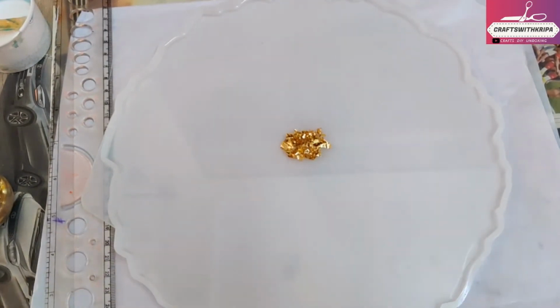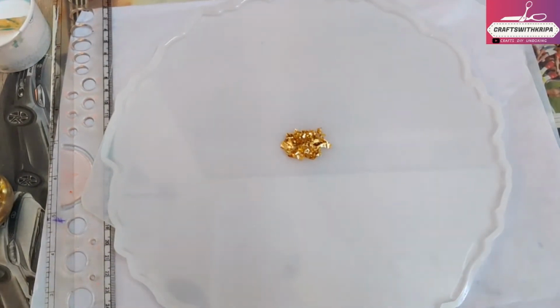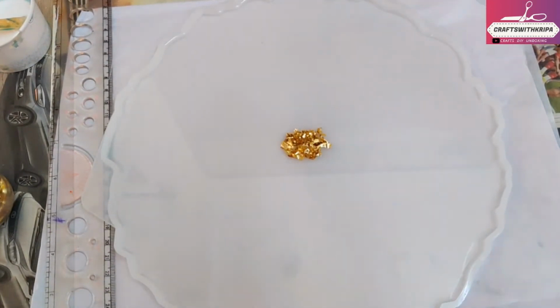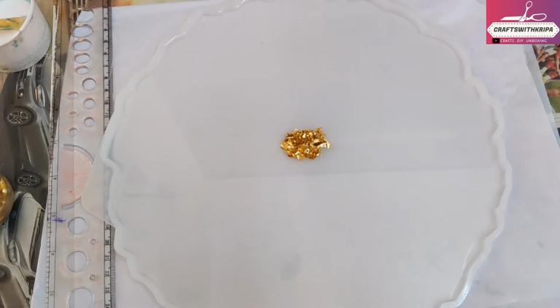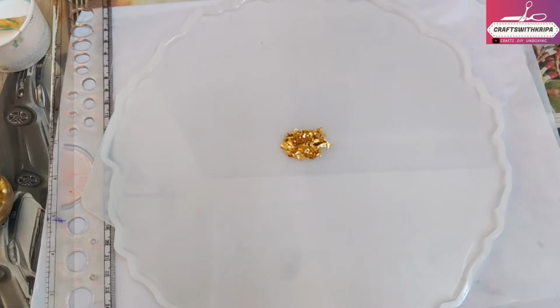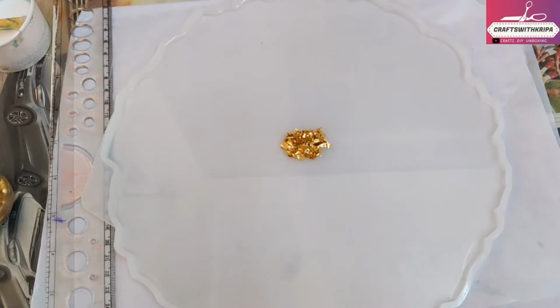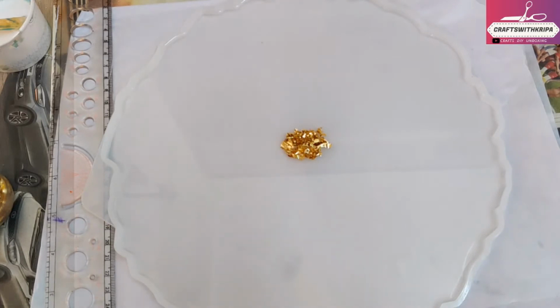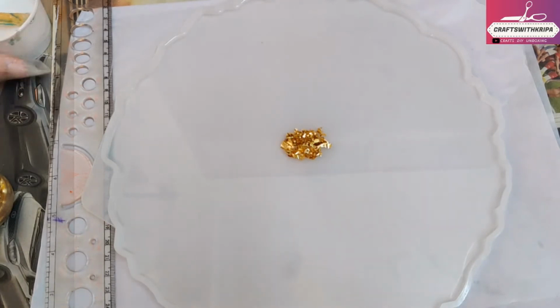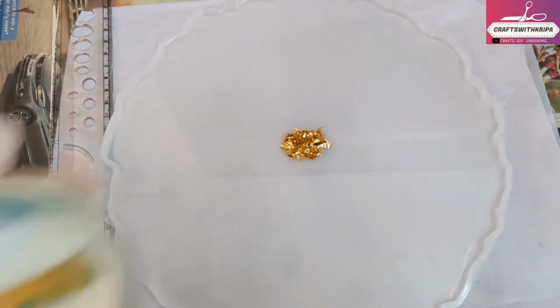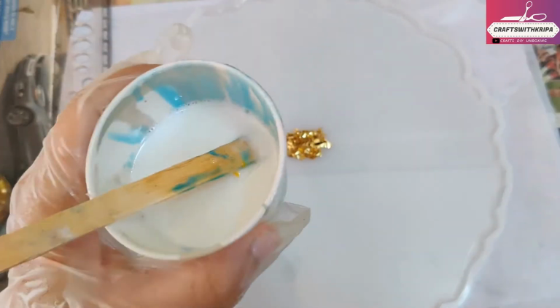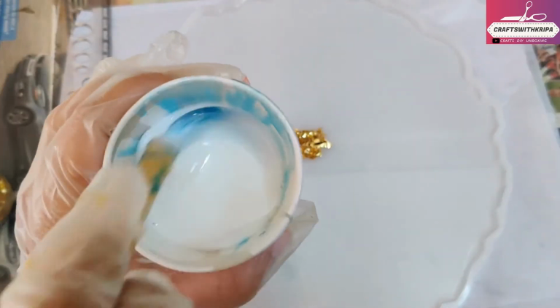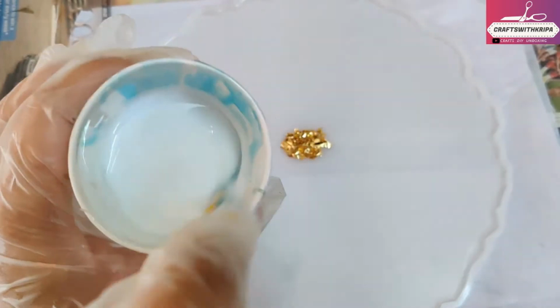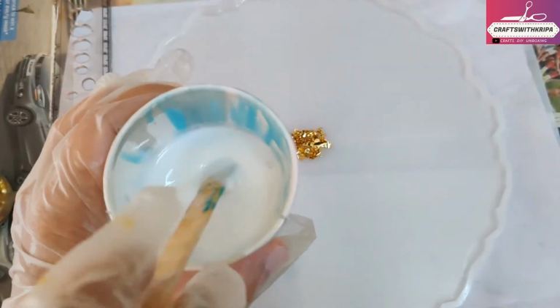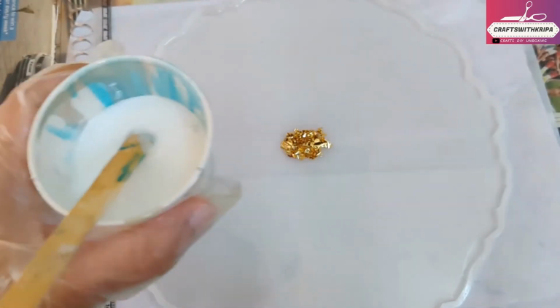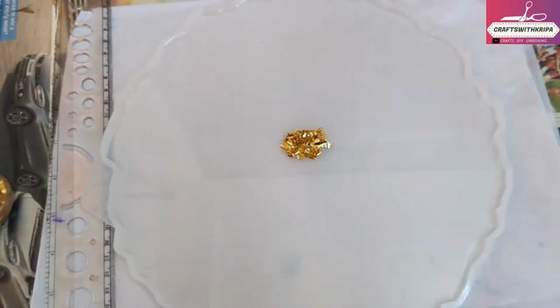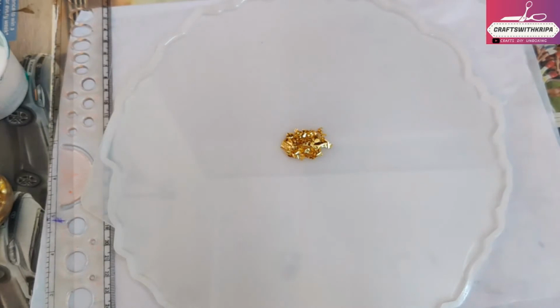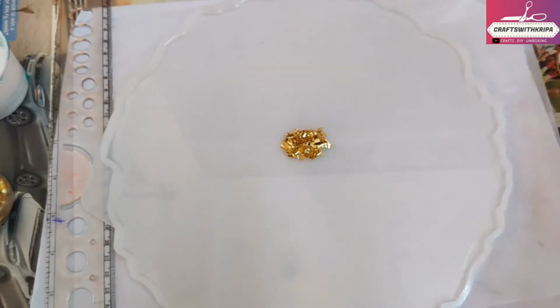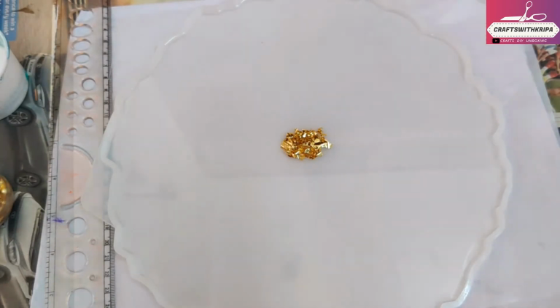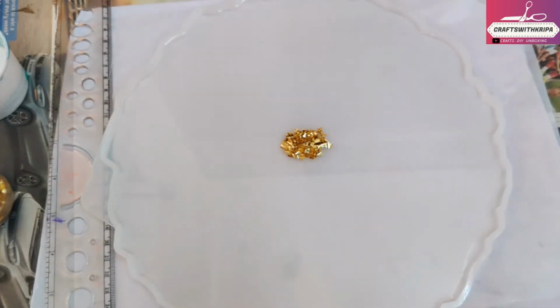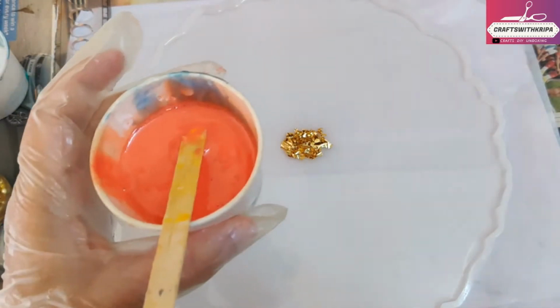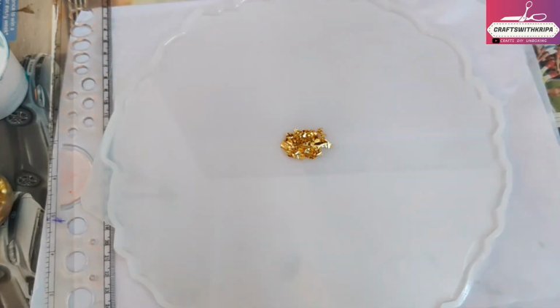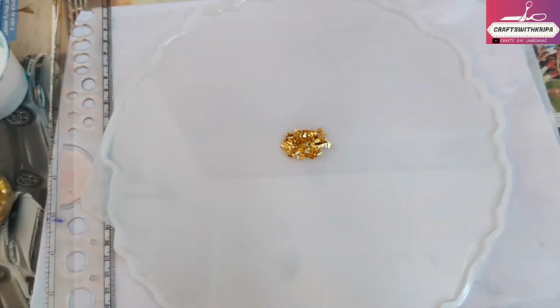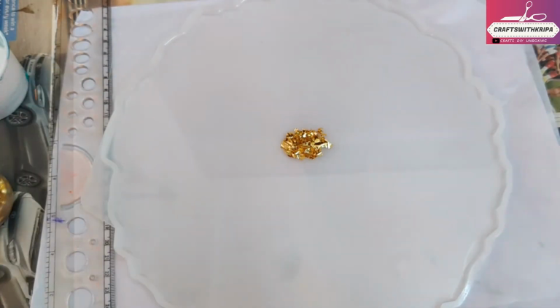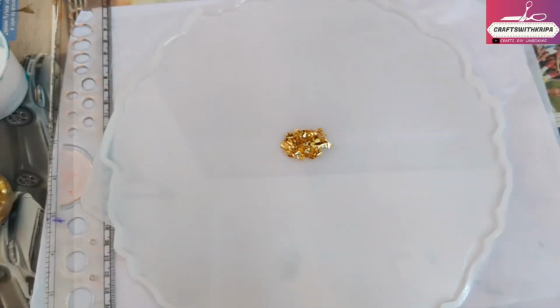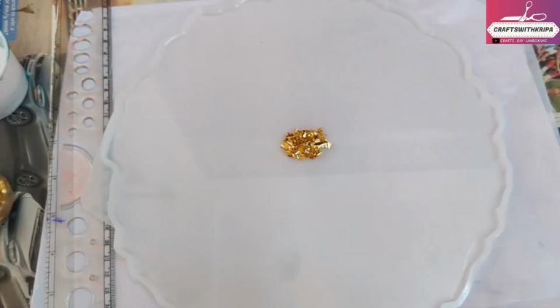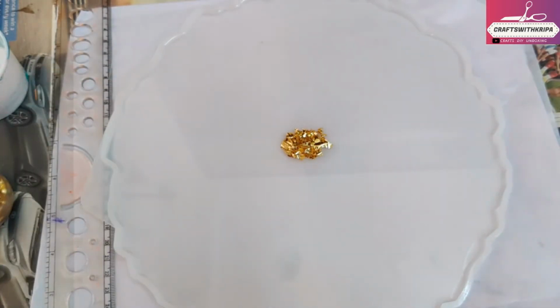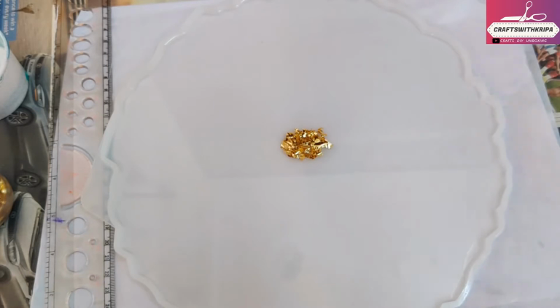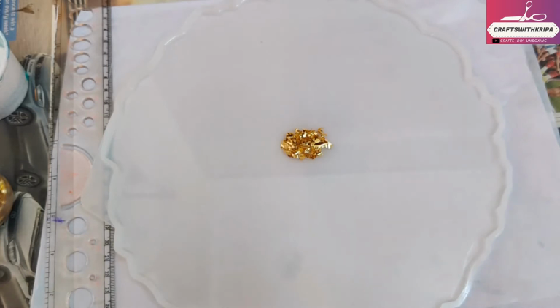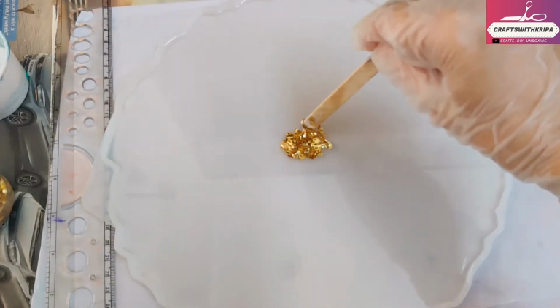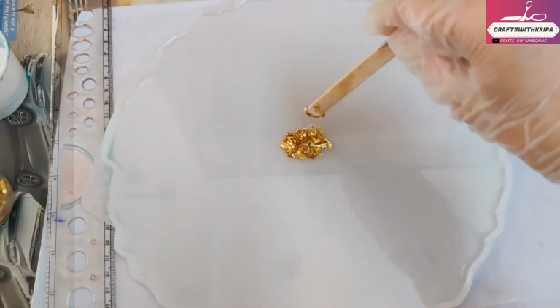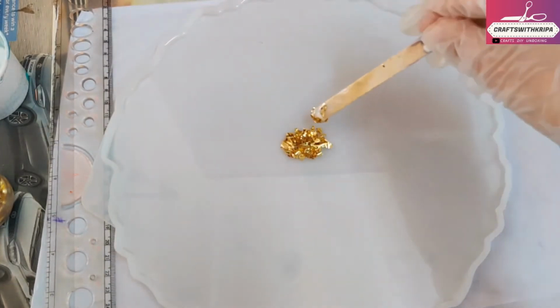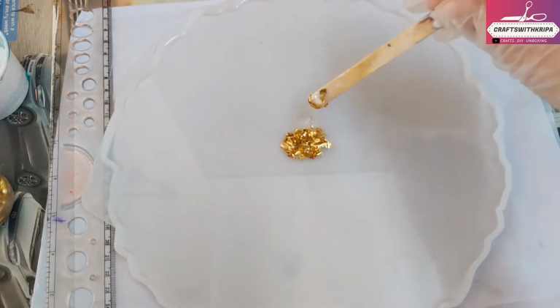Another thing — I forgot my ziplock bag, so I'll be making the designs using my popsicle stick. This is going to be interesting. For this flower I'm using peach color in the middle surrounded by white.